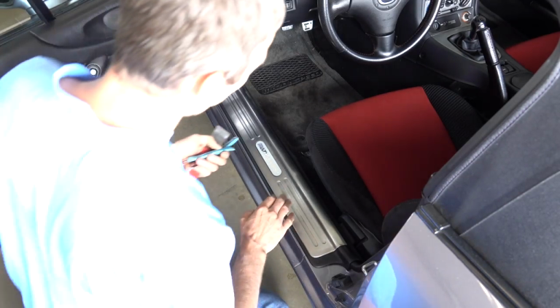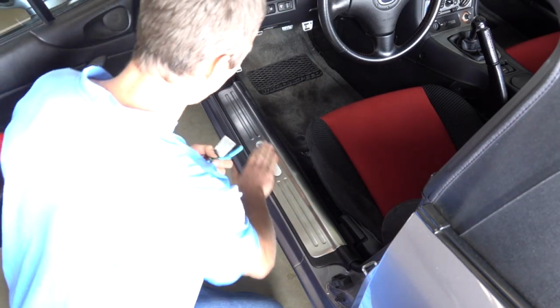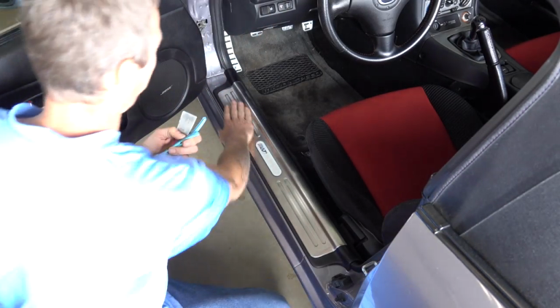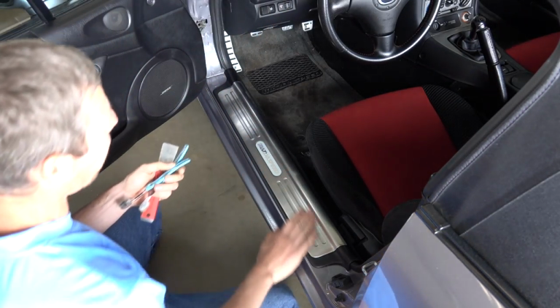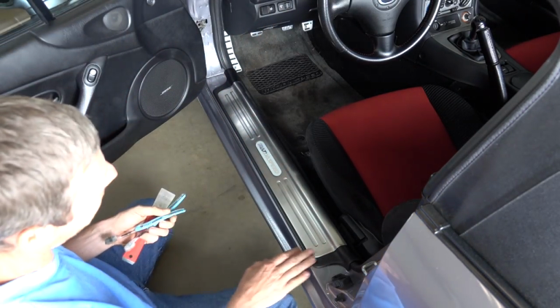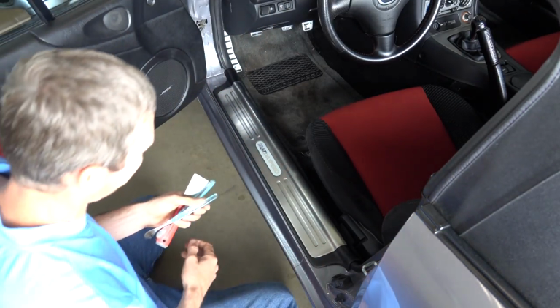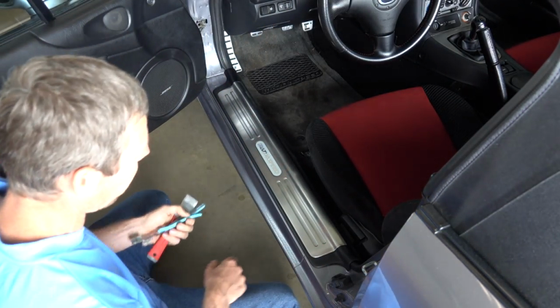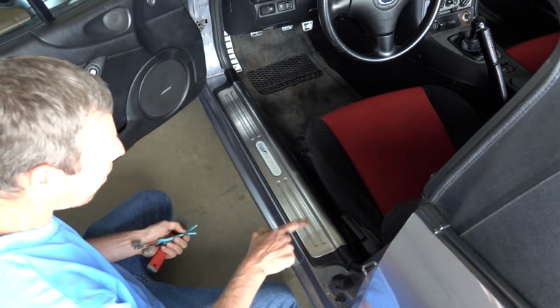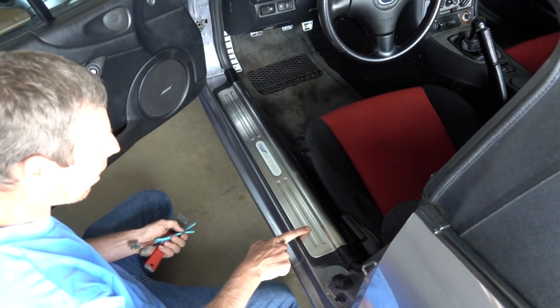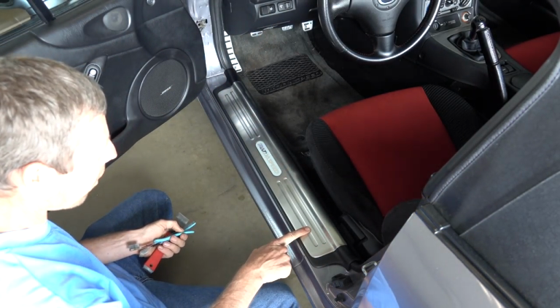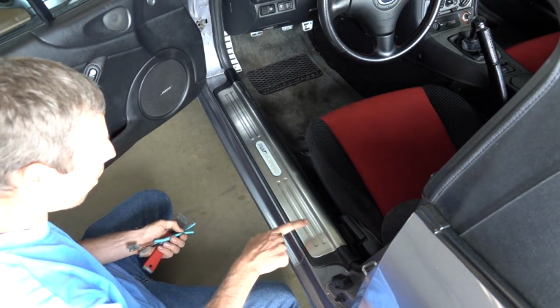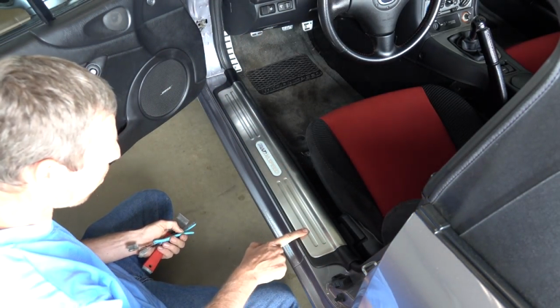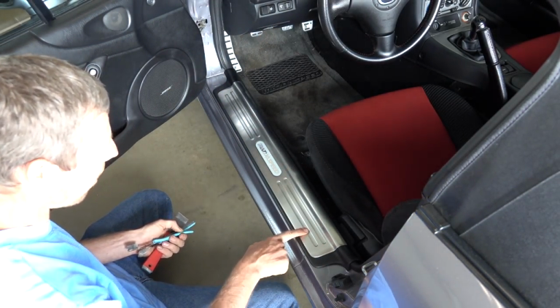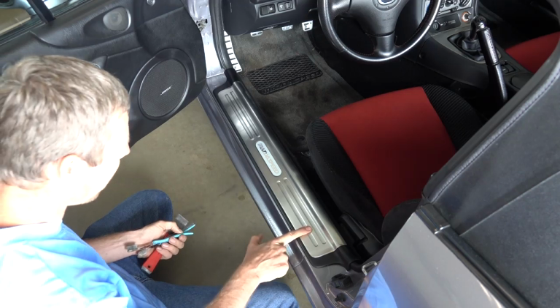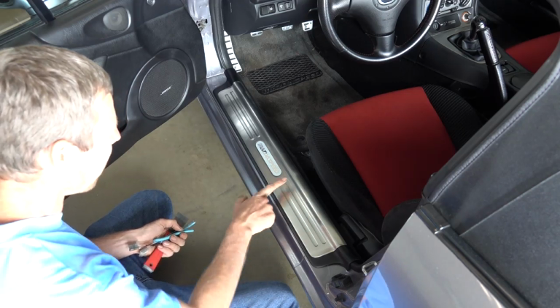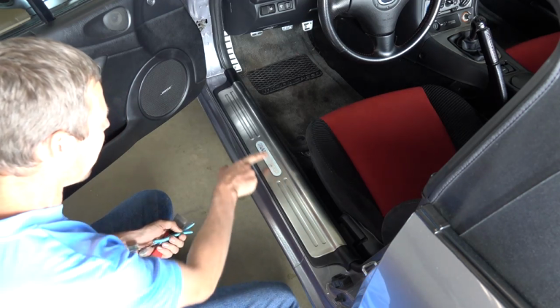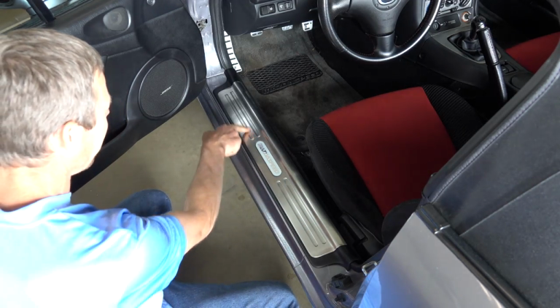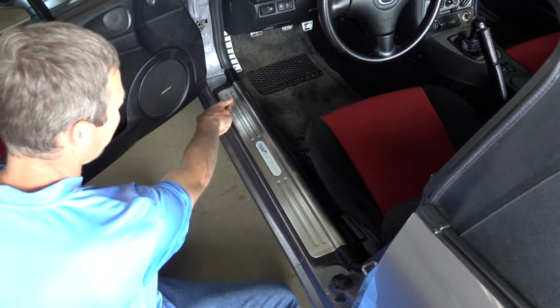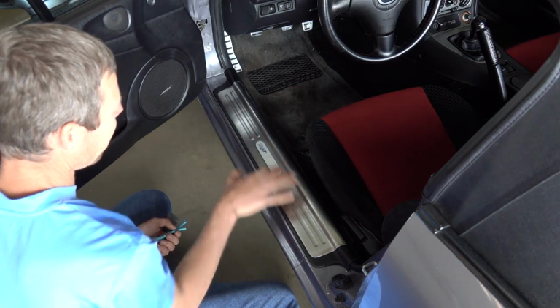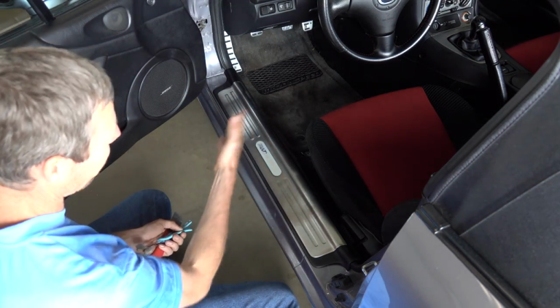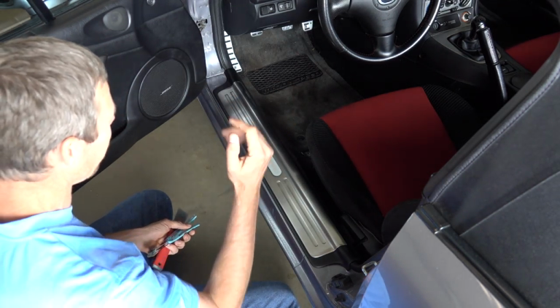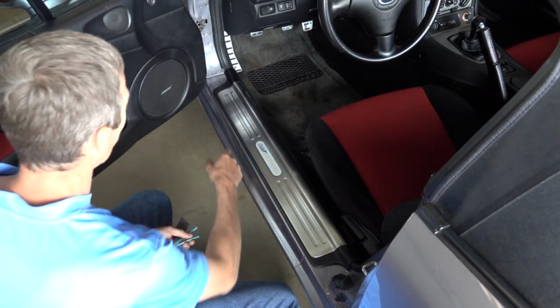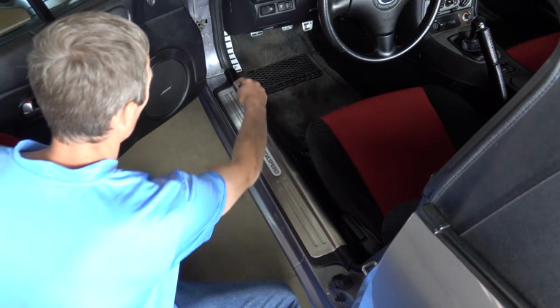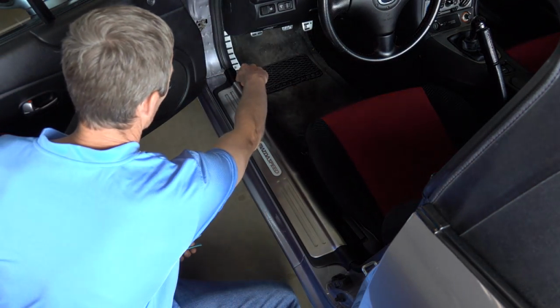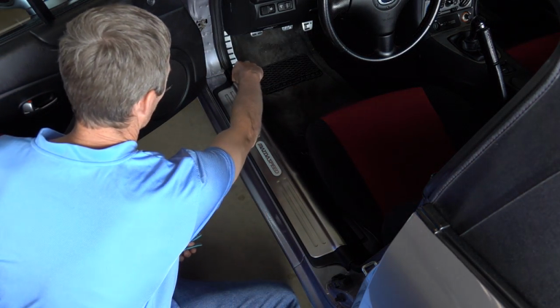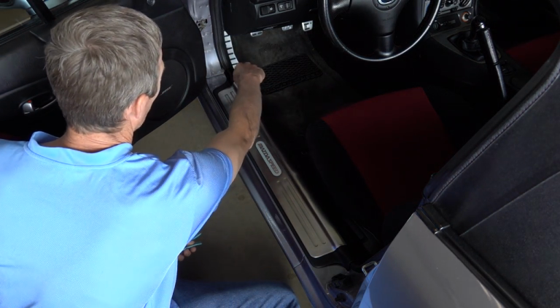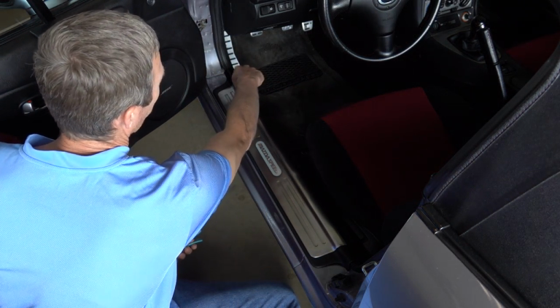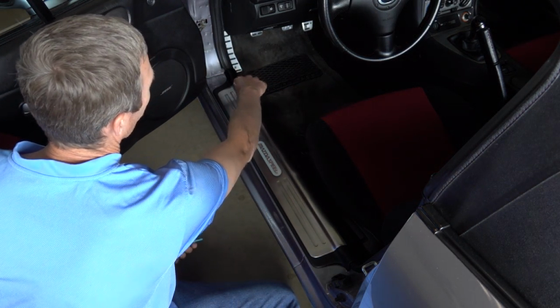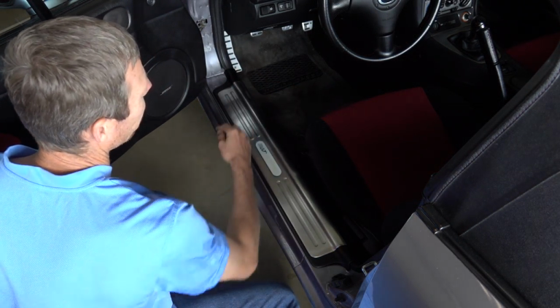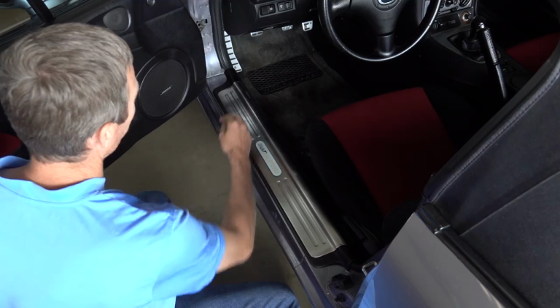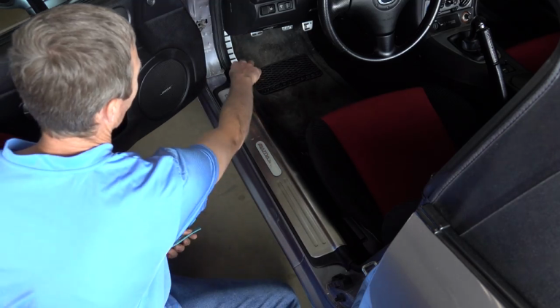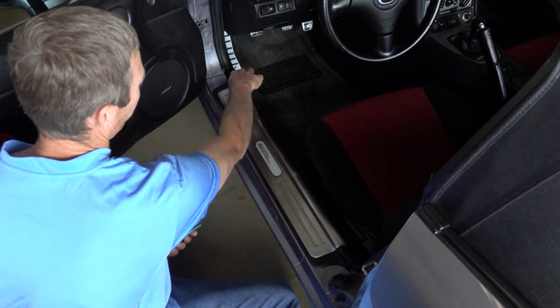I'm removing the scuff plate right here. There are some little clips right here, here, here and there — I forget where exactly. And then there's another one over here, and this one's different.